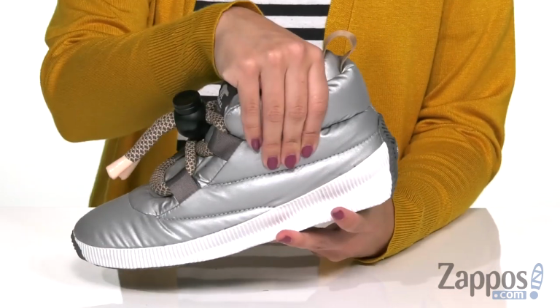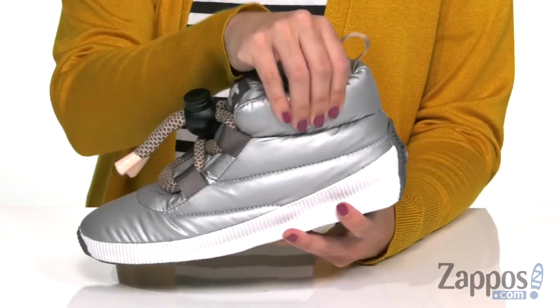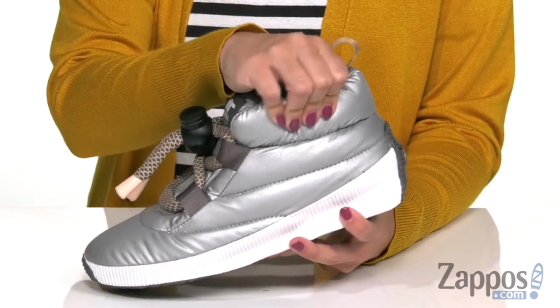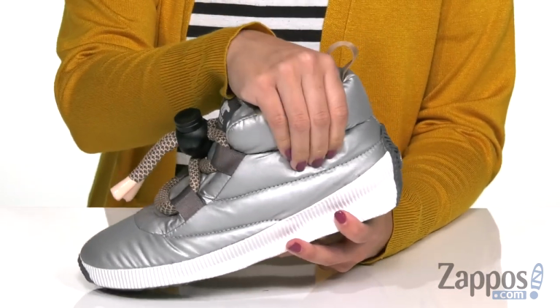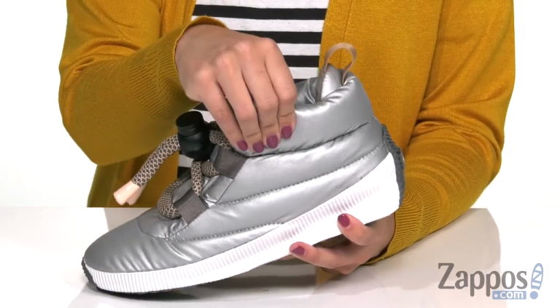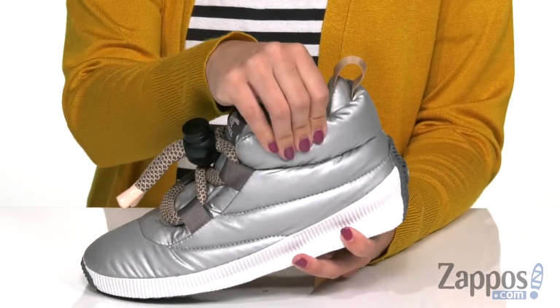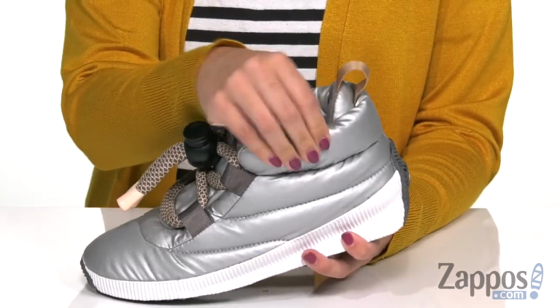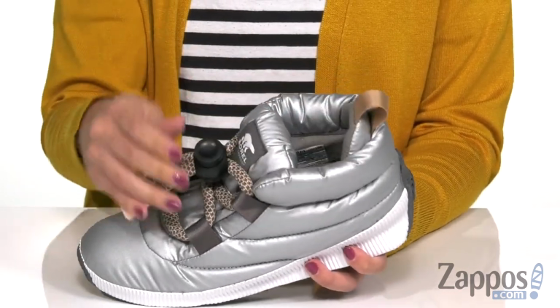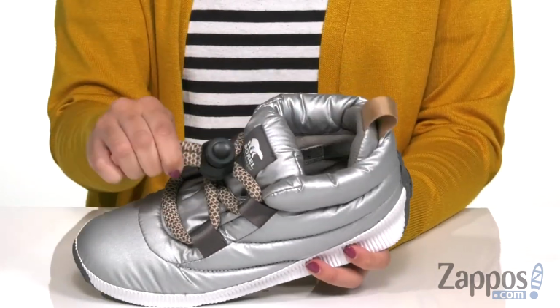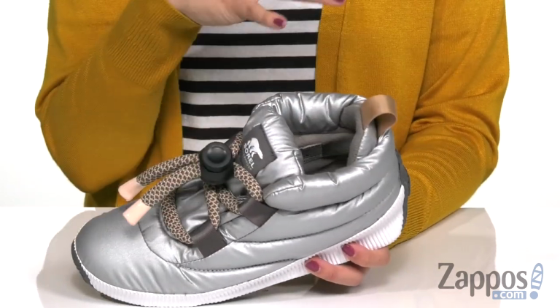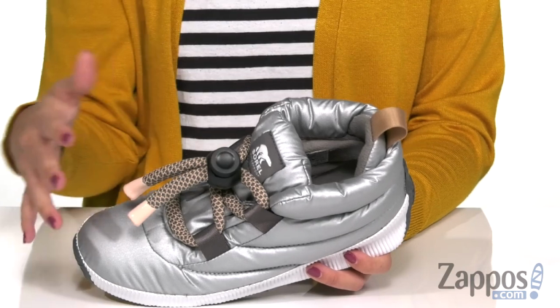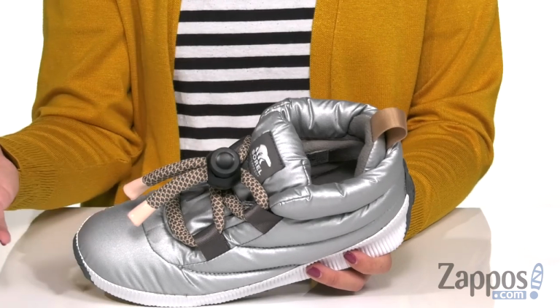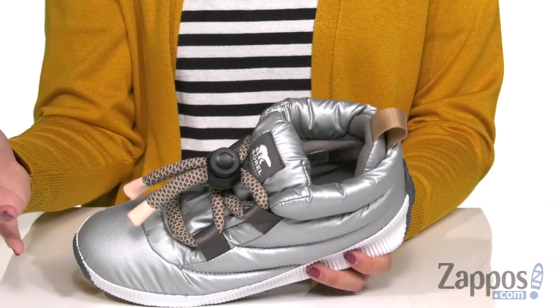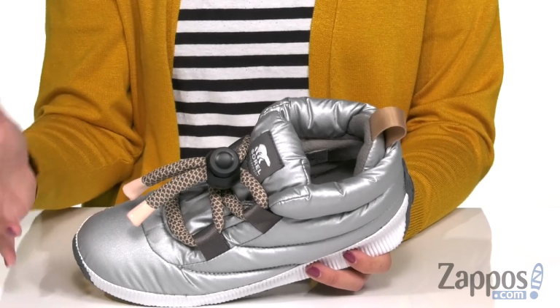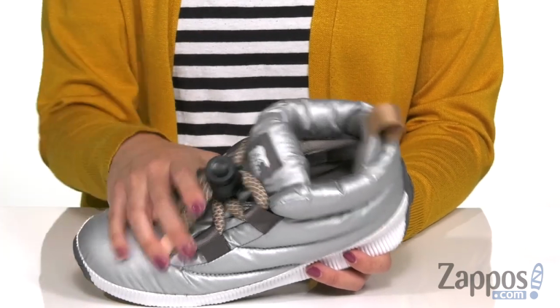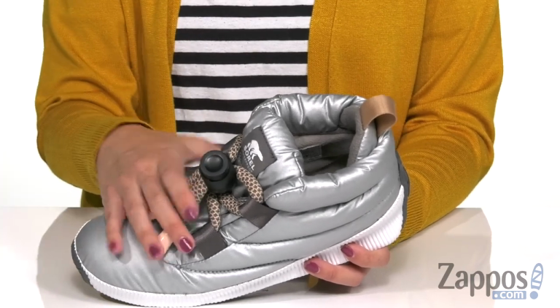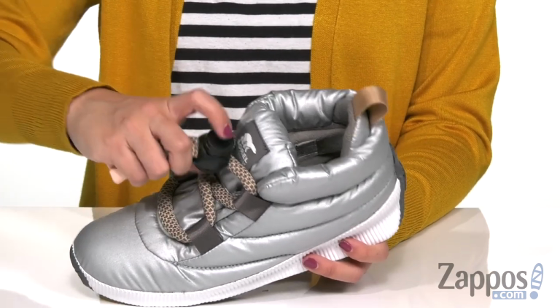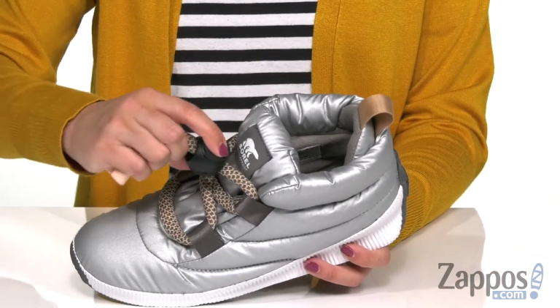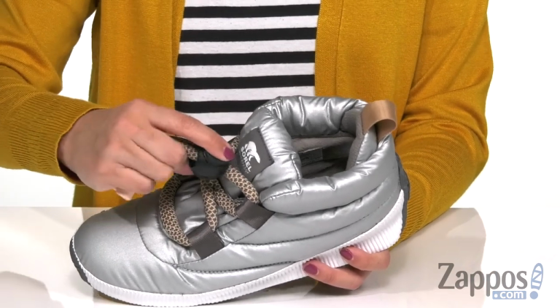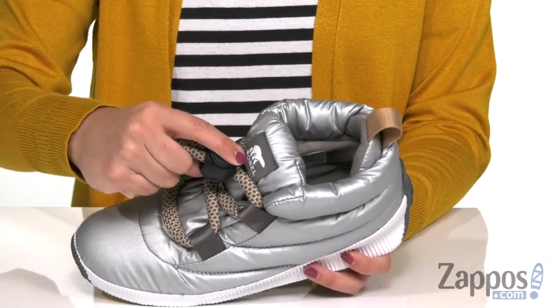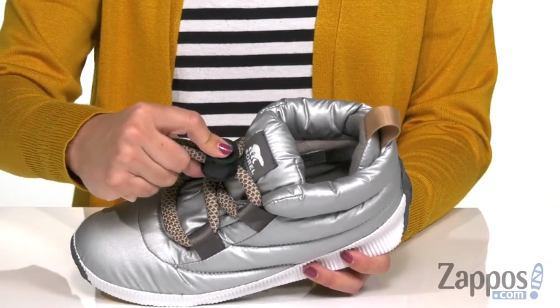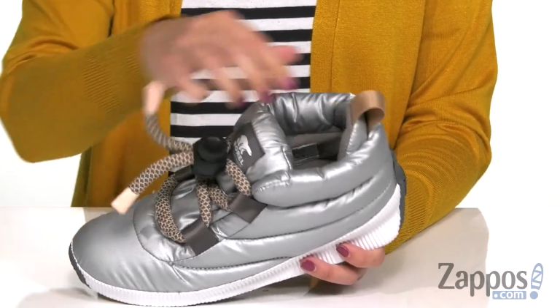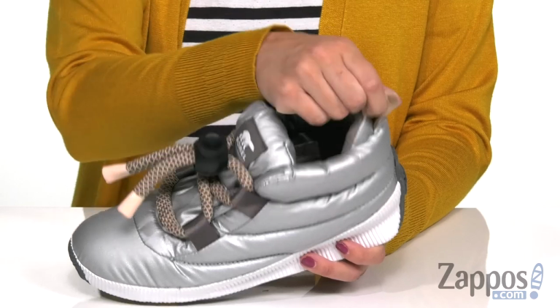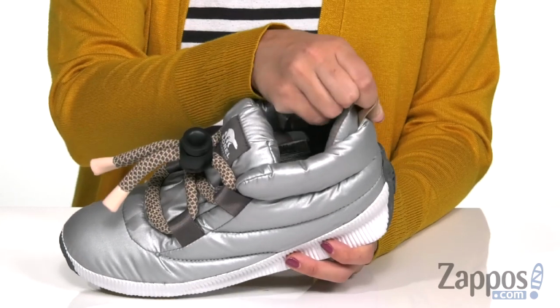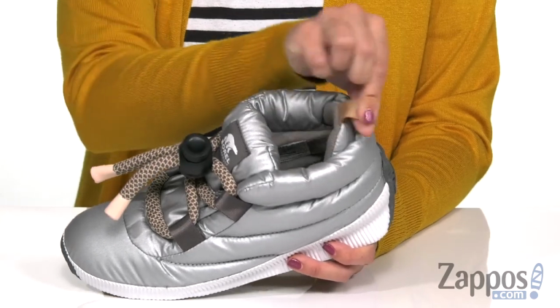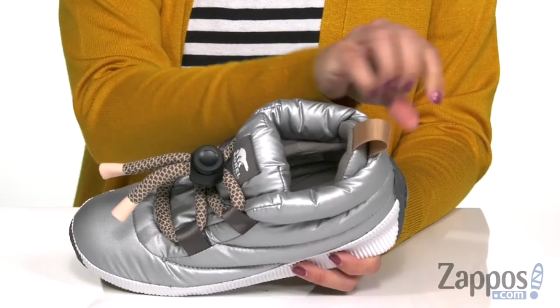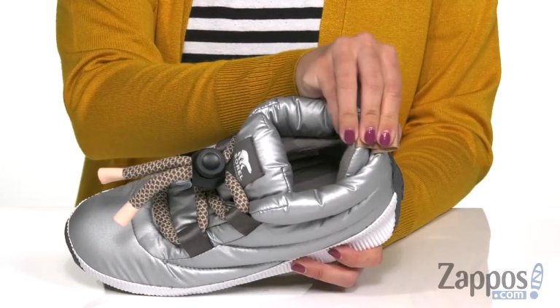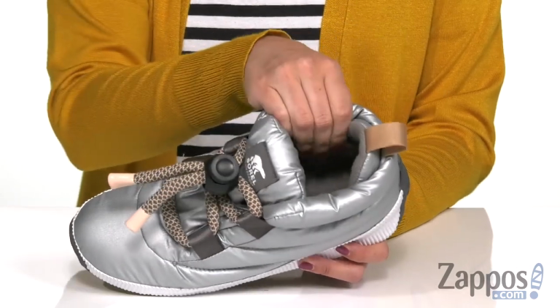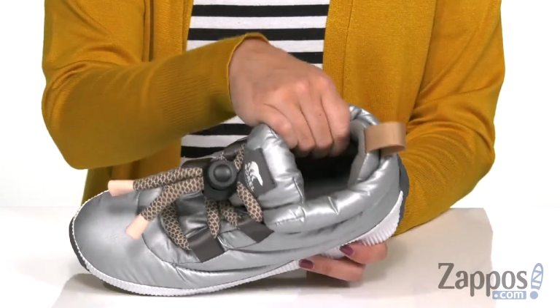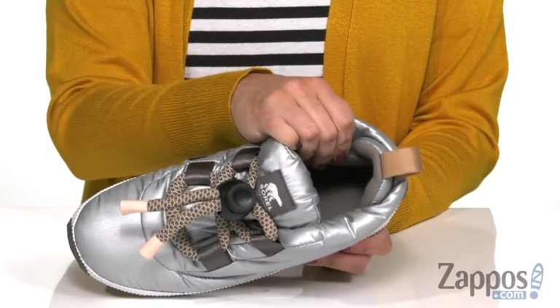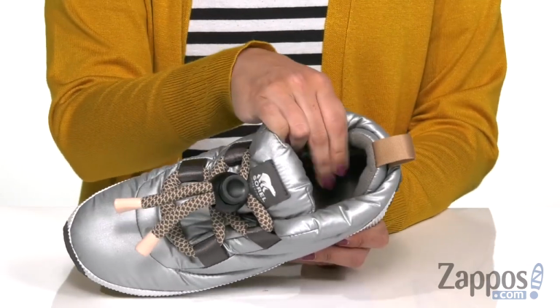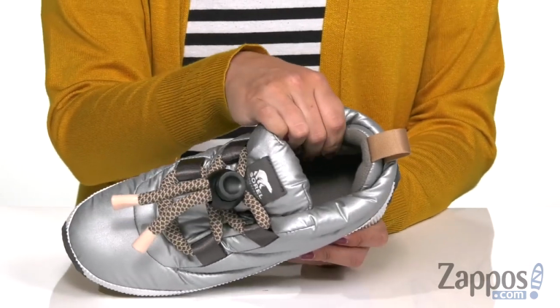I love the quilted nylon upper, gives lots of plush look to it. It's got a waterproof seam-sealed construction that keeps out the wet elements. There's a toggle closure for the laces and it pulls on easily with the back pull tab. Inside is going to give you a micro fleece lining.